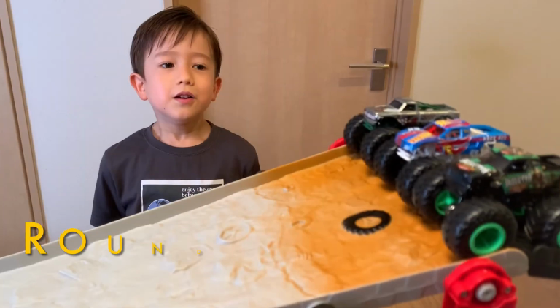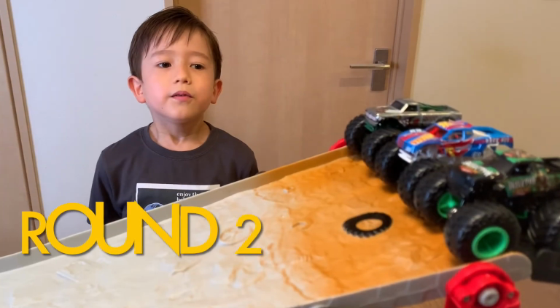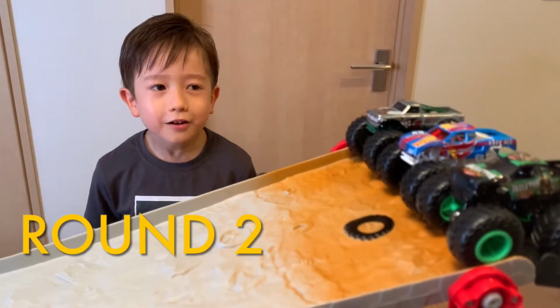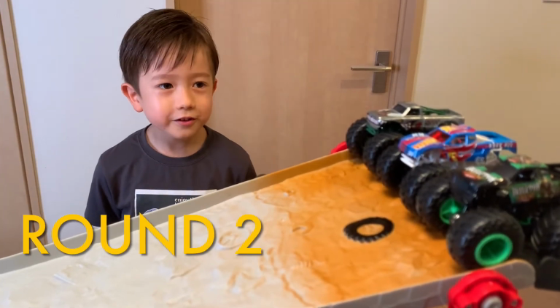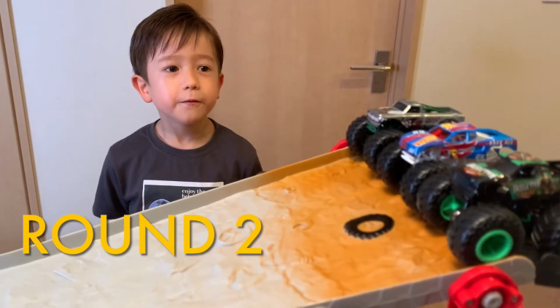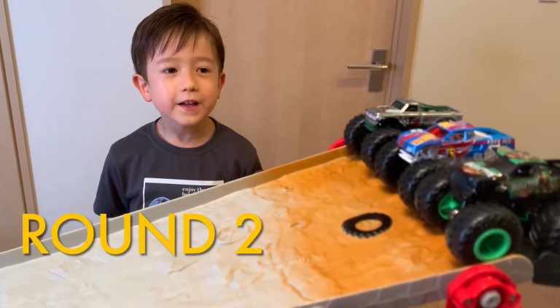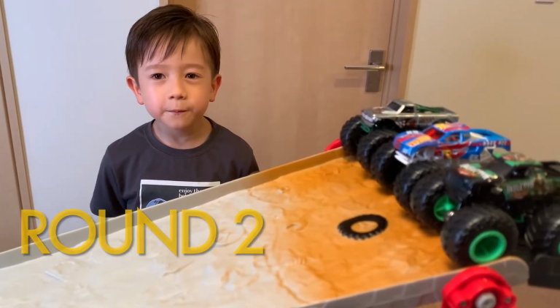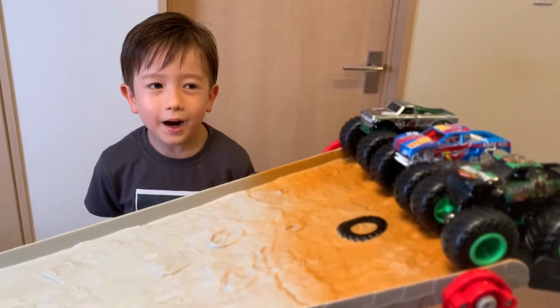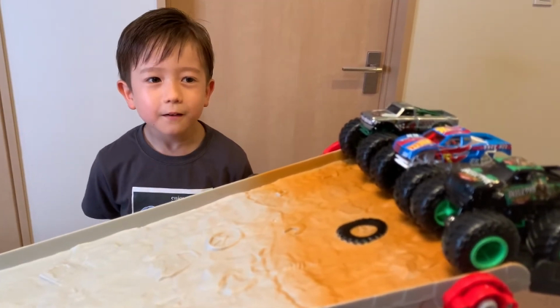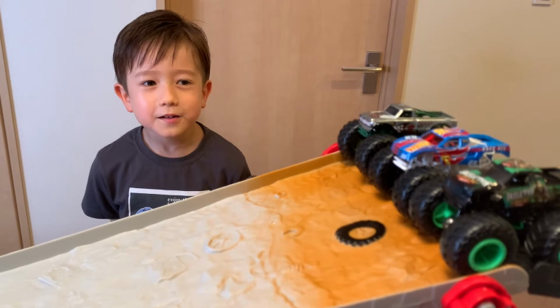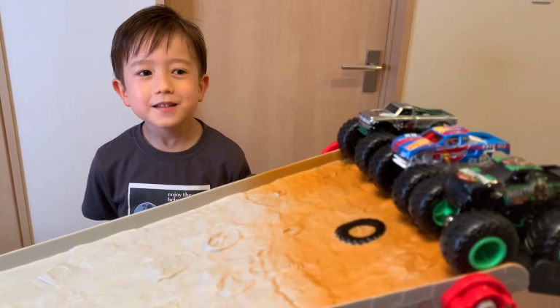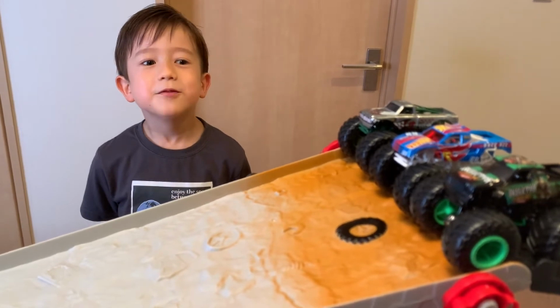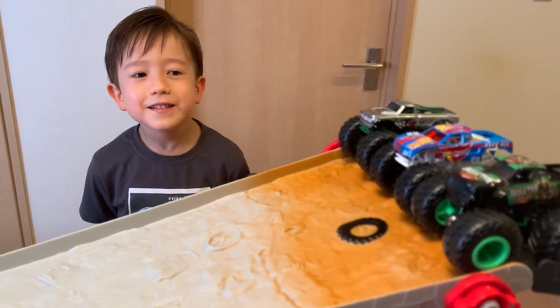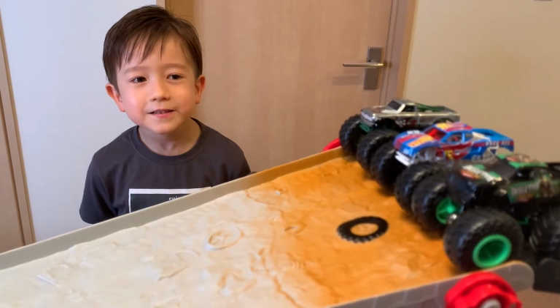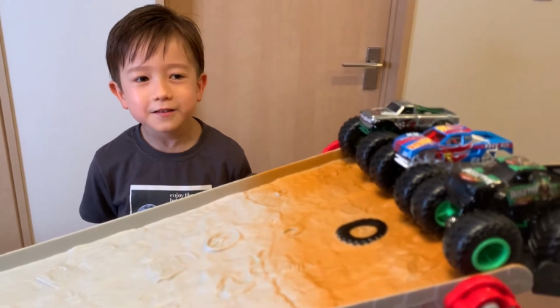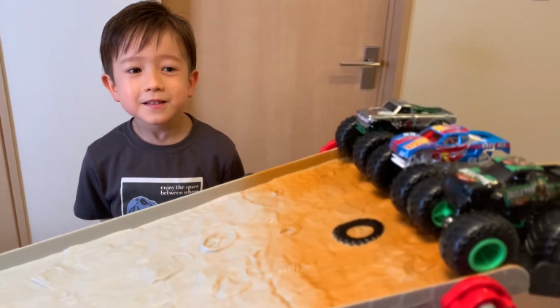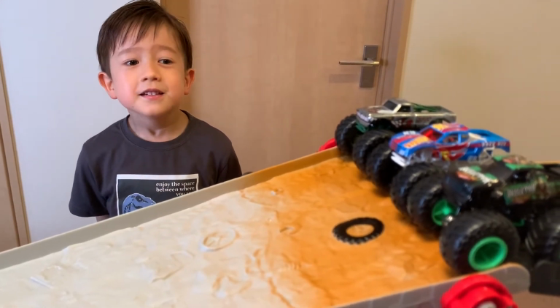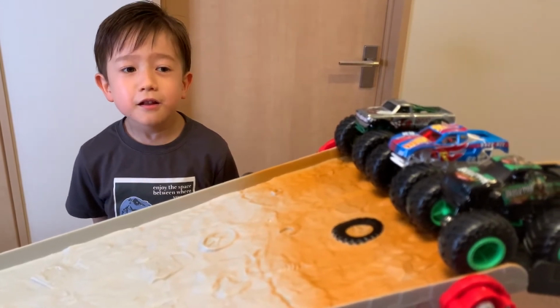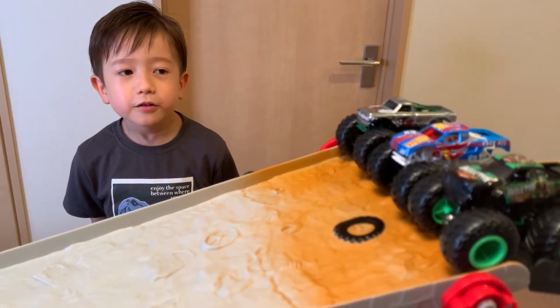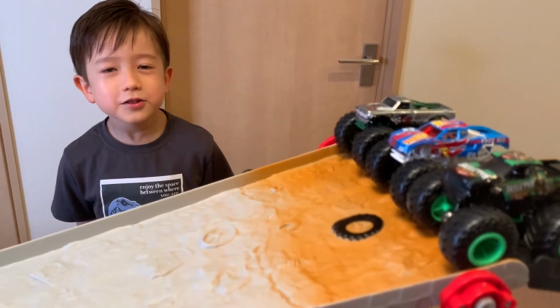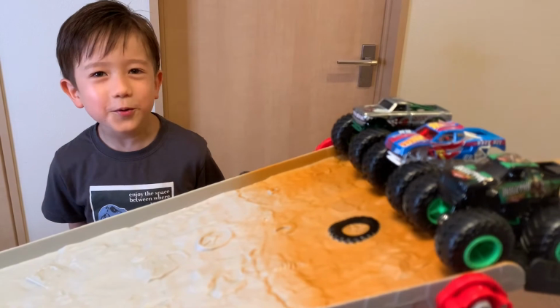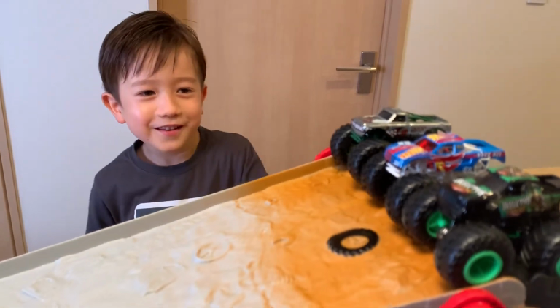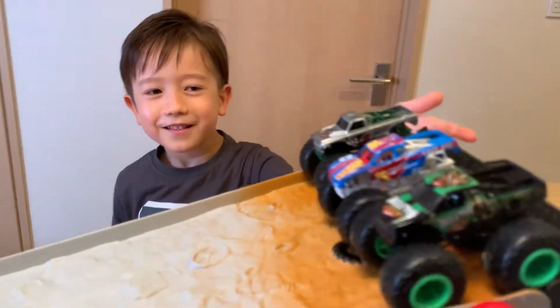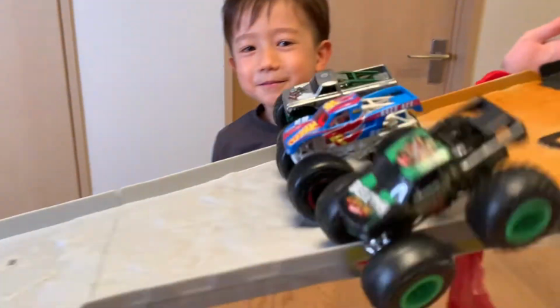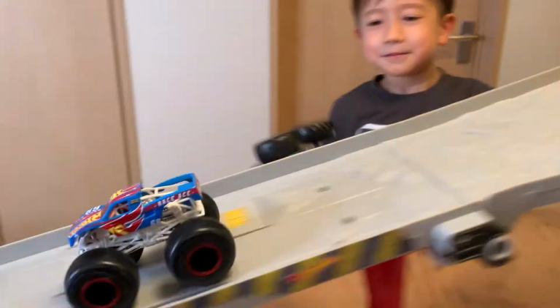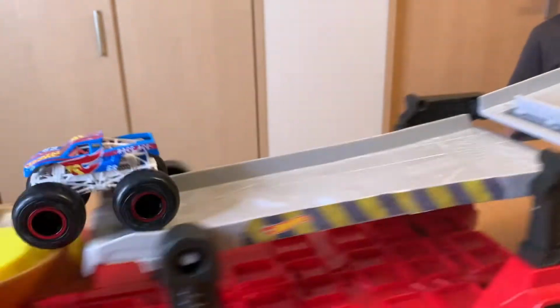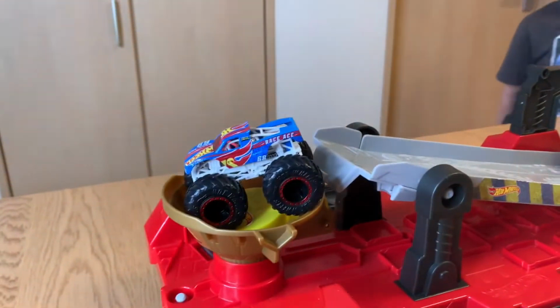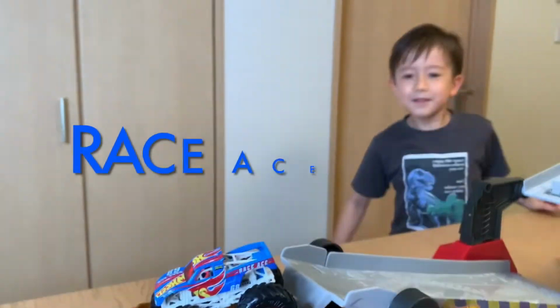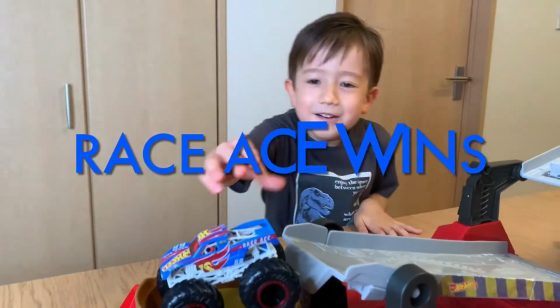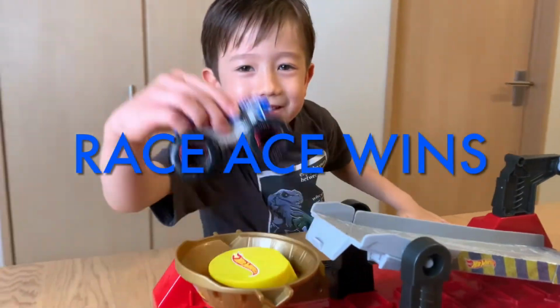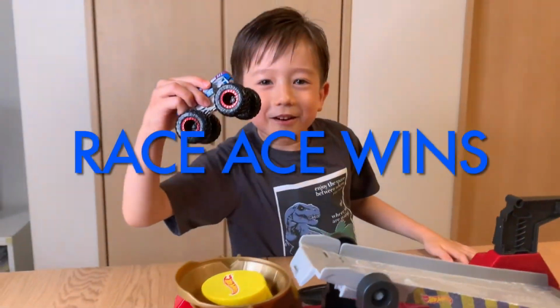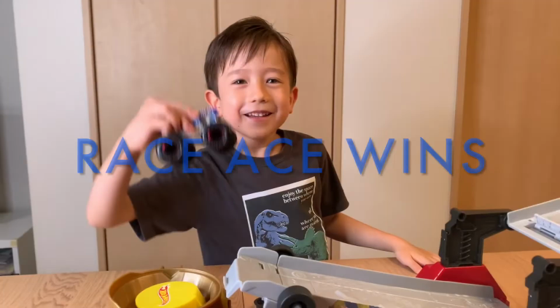Round 2! V8 Bomber versus Race Ace versus Skizzo. Who's gonna win? Race Ace won! Yay!